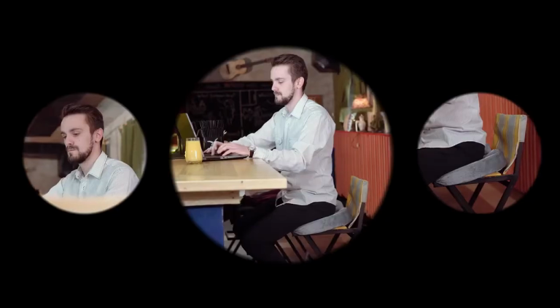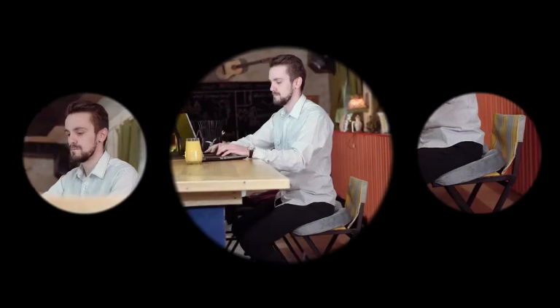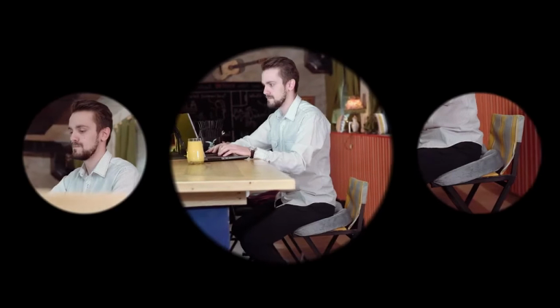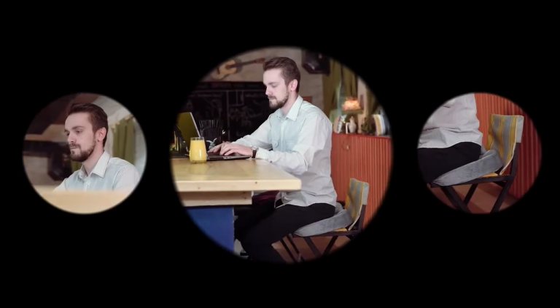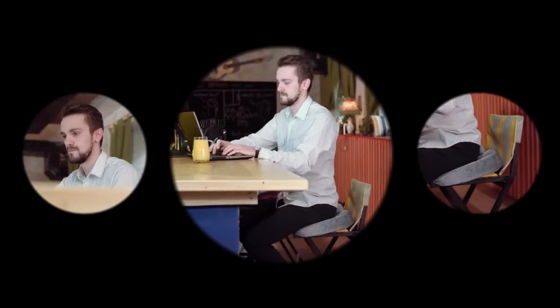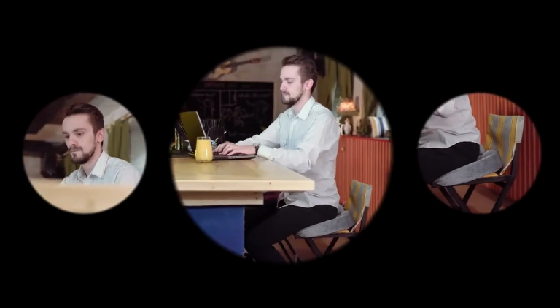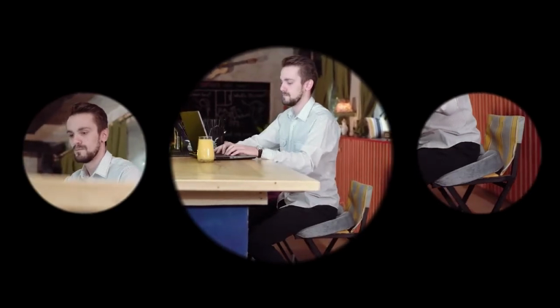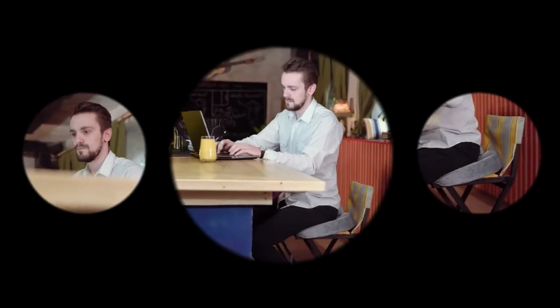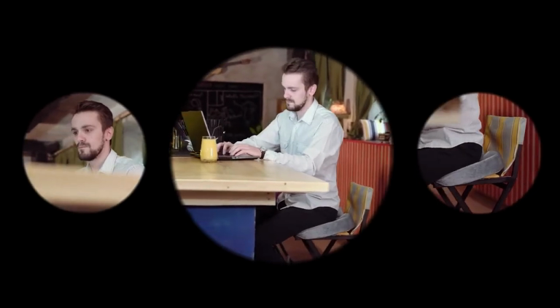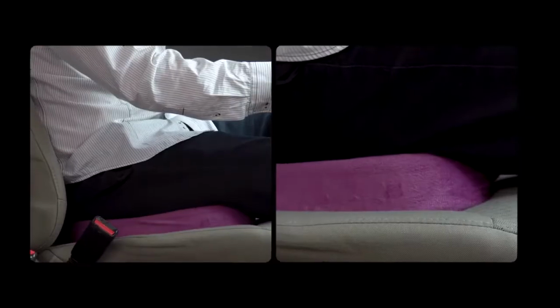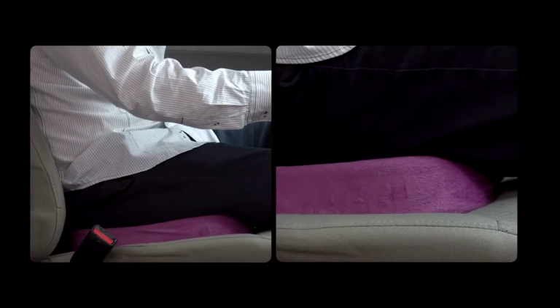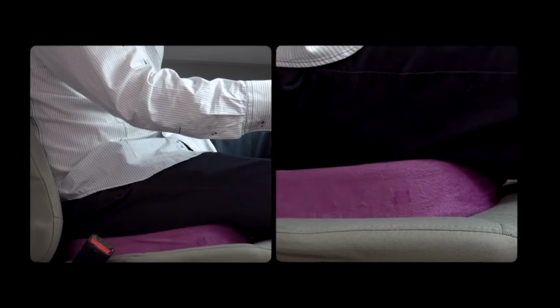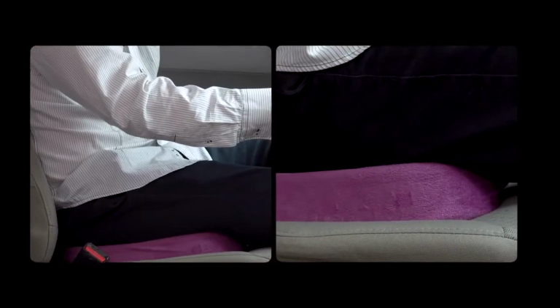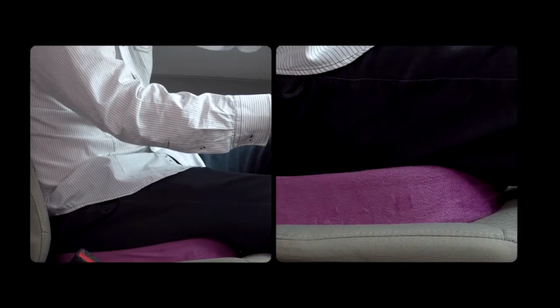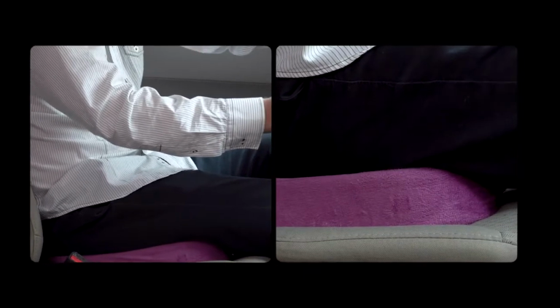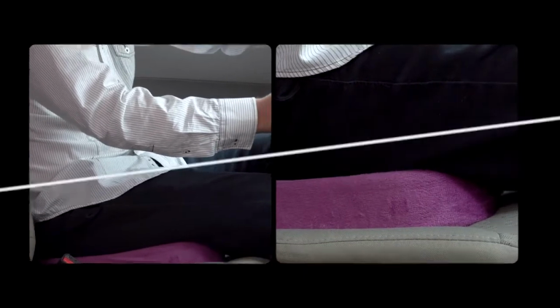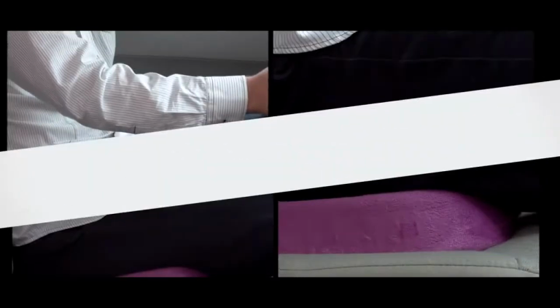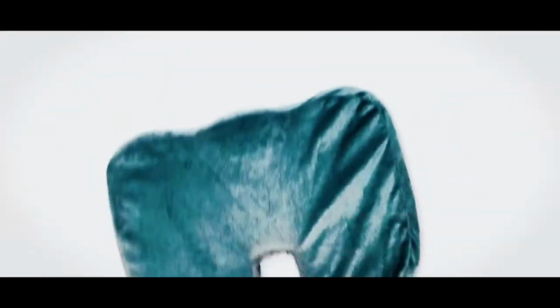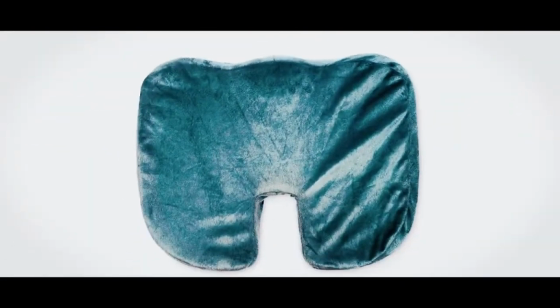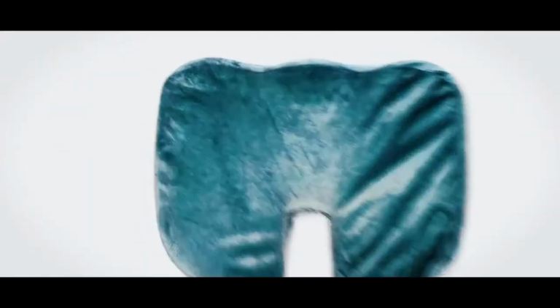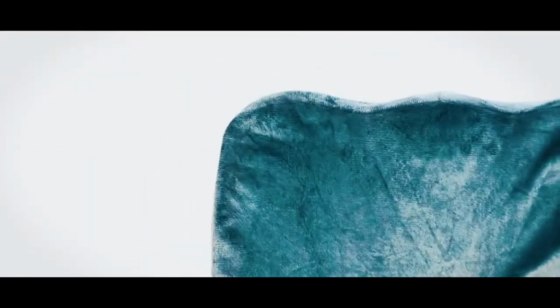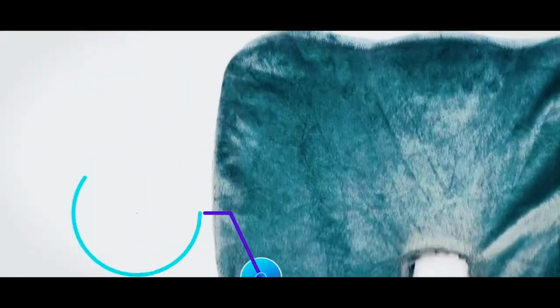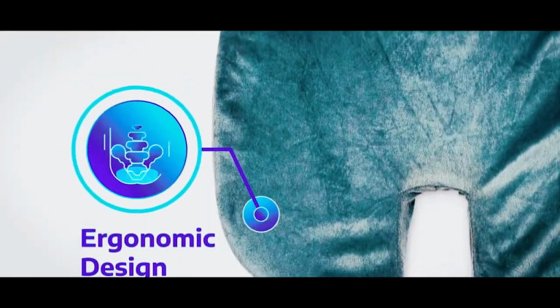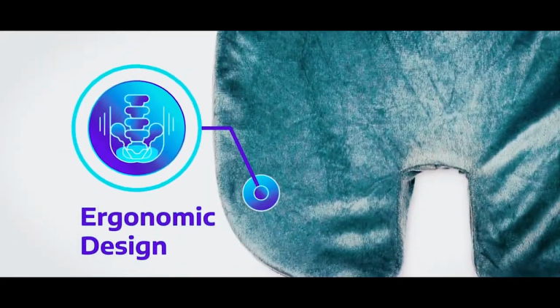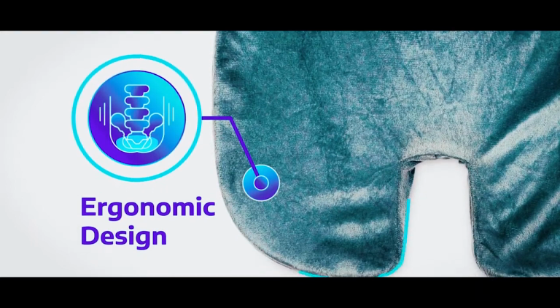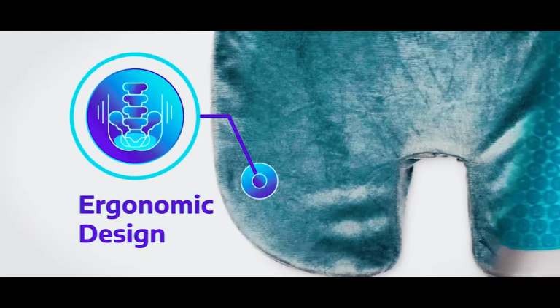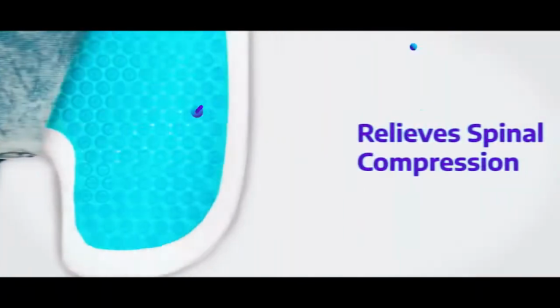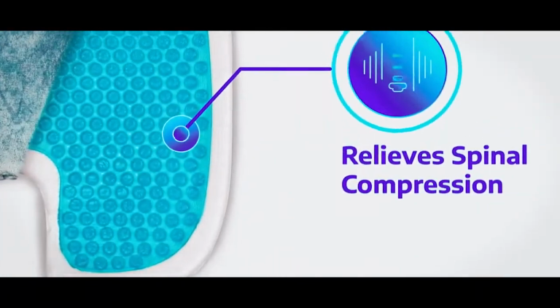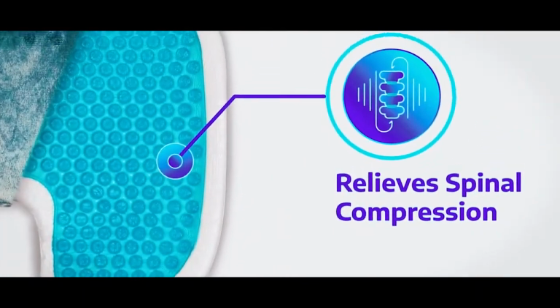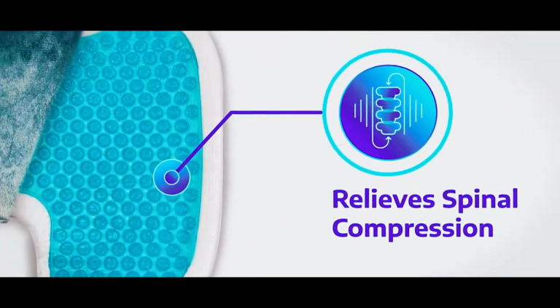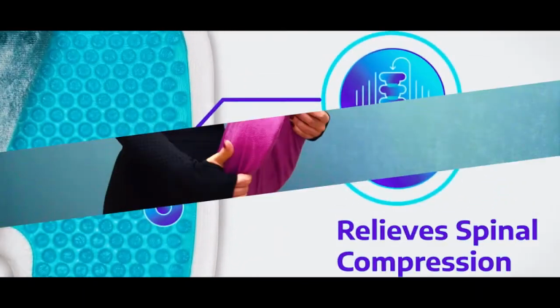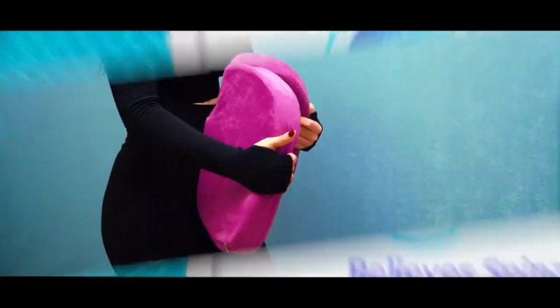Wurik is lightweight, meaning that you can take it everywhere with you and even use it in your car, especially for long rides. Wurik is a U-shaped ergonomic pillow designed to instantly relieve your pain and make any hard surface a cozy place for you.